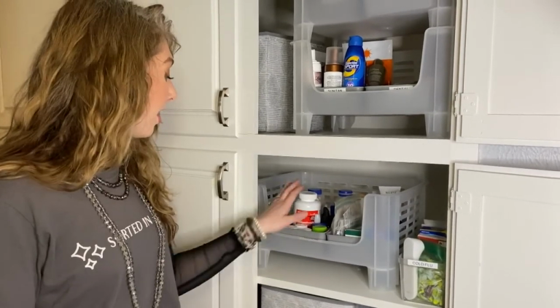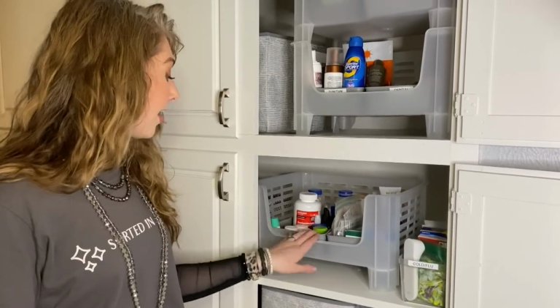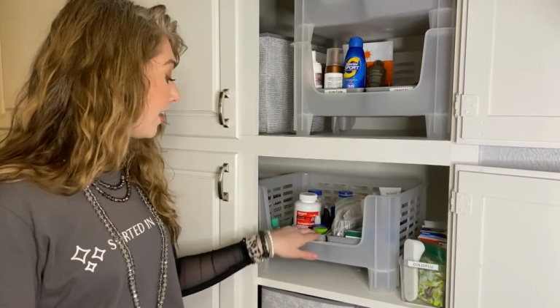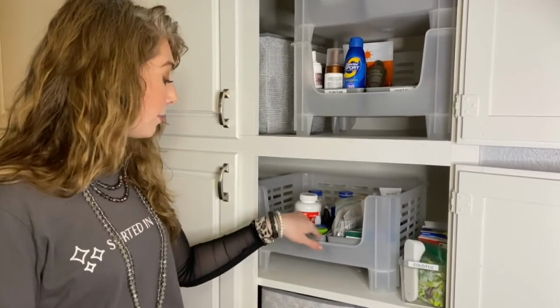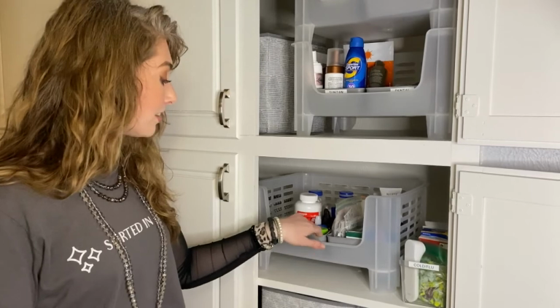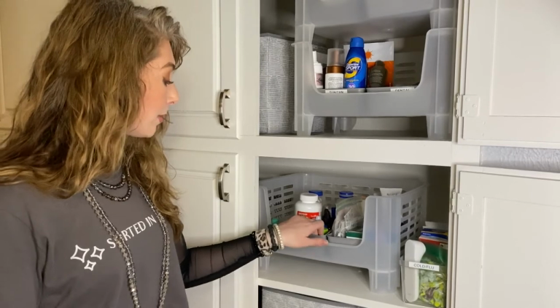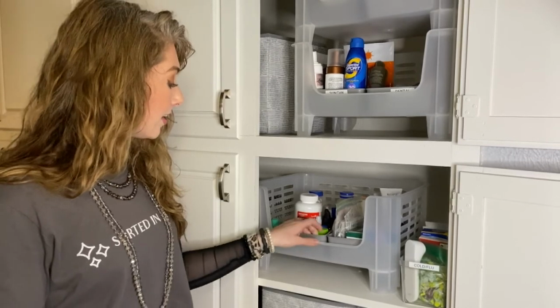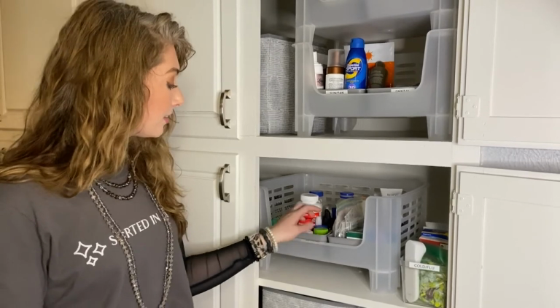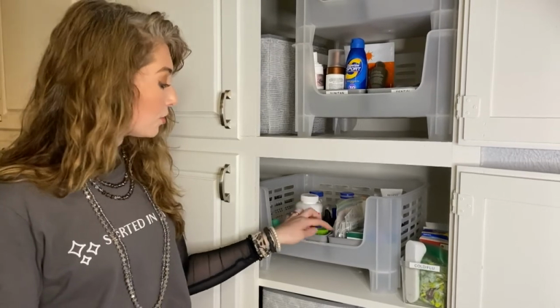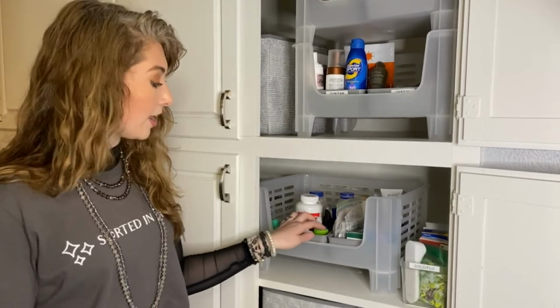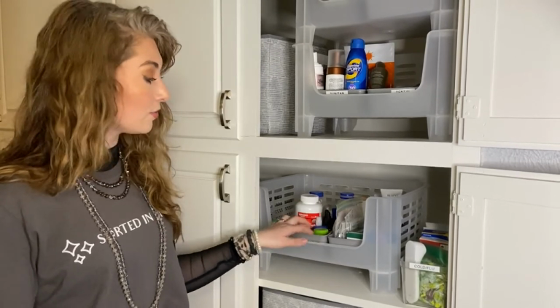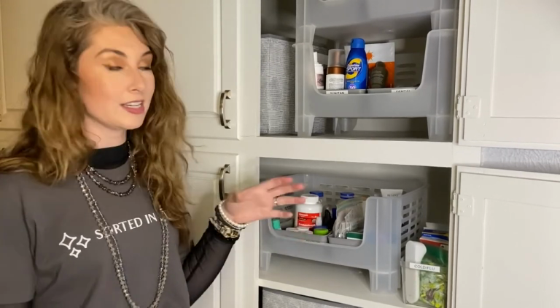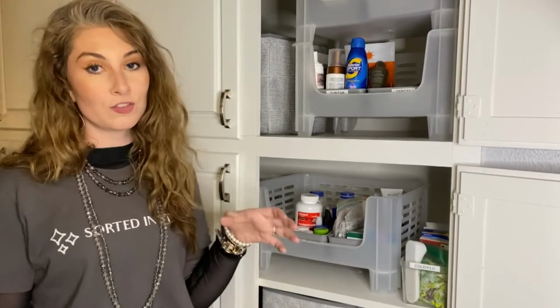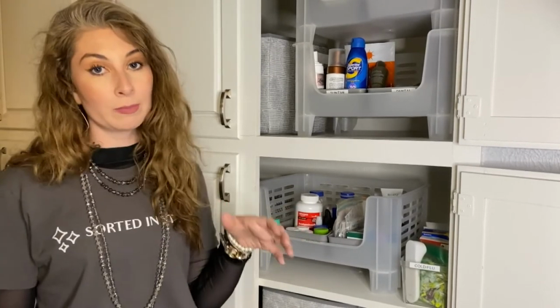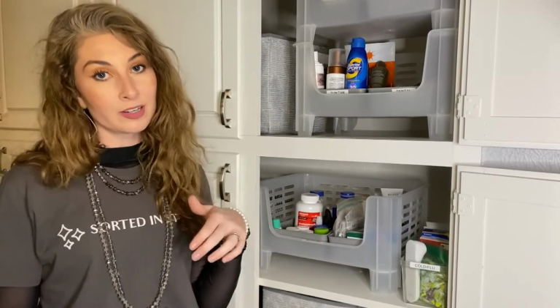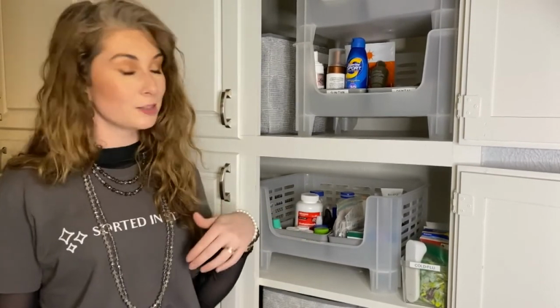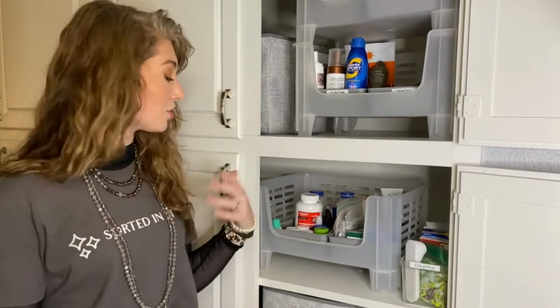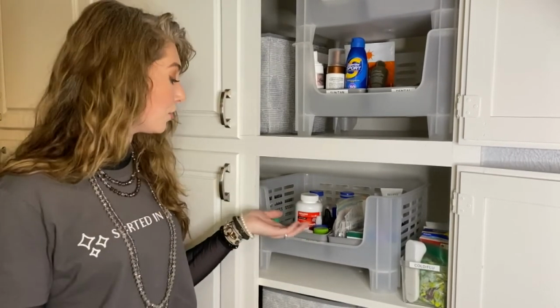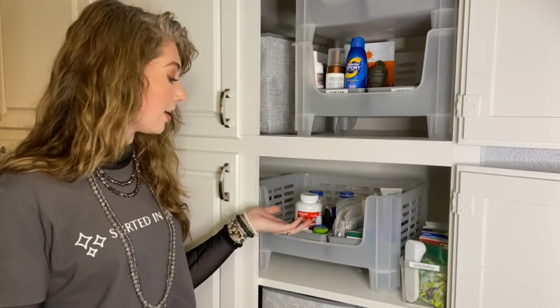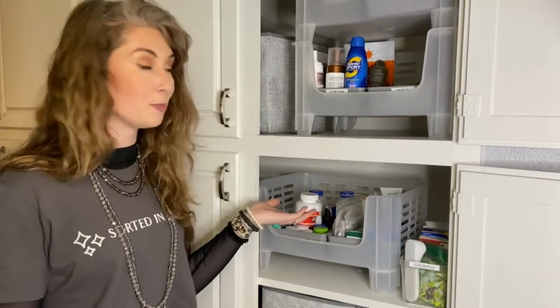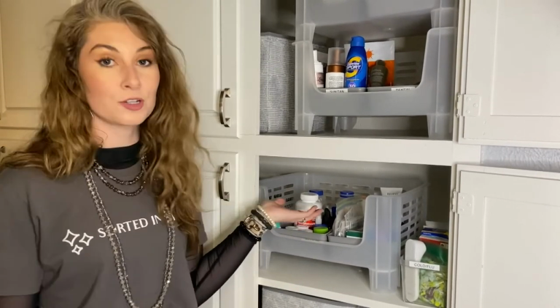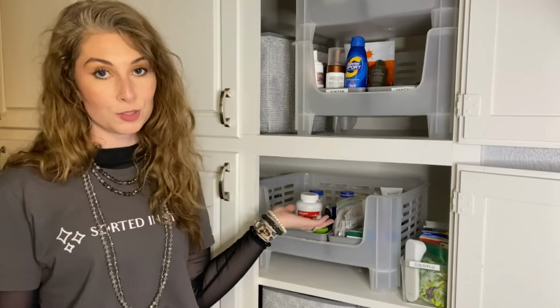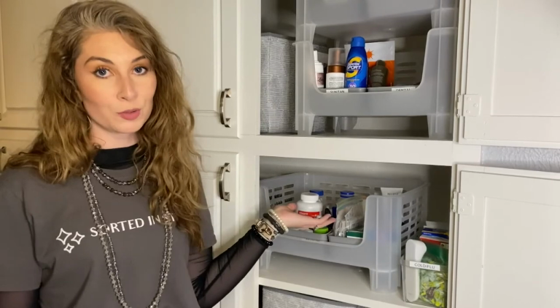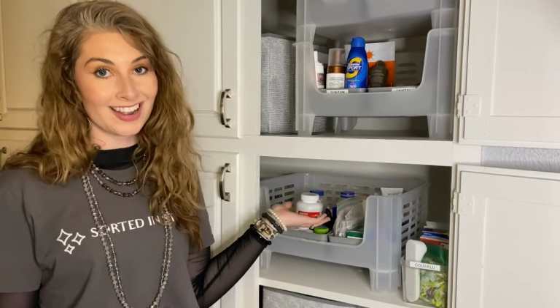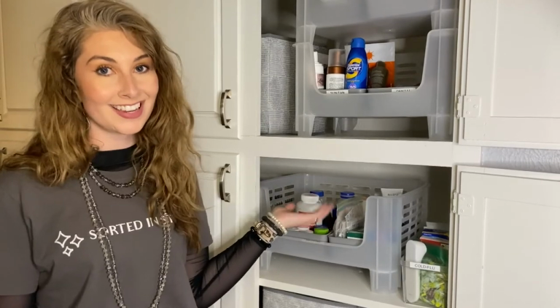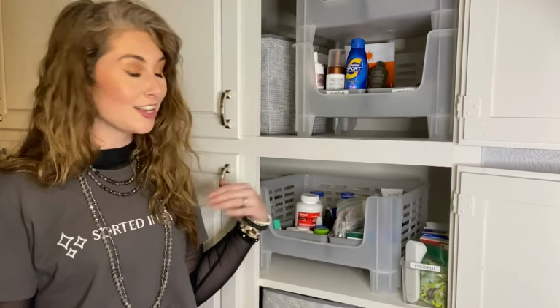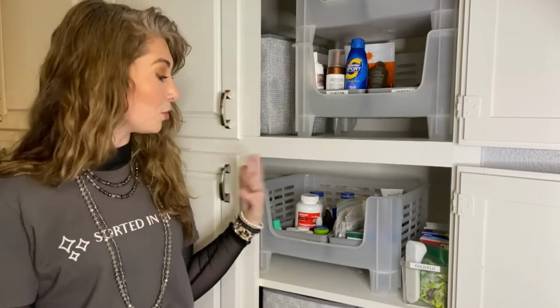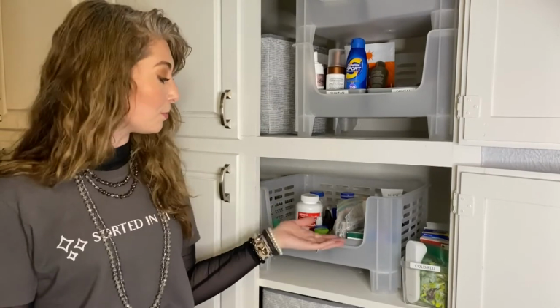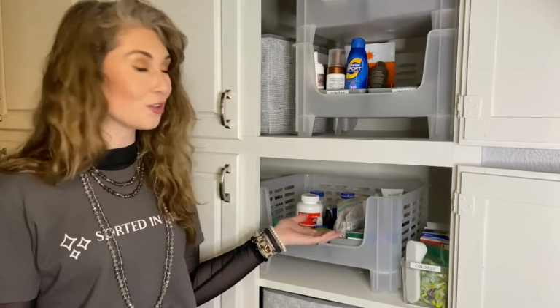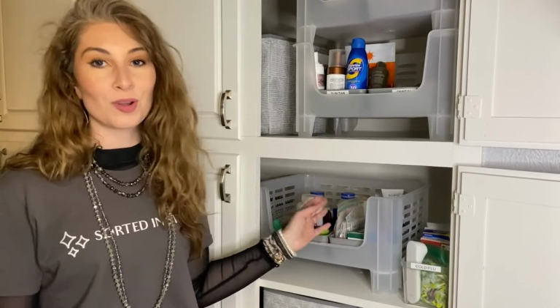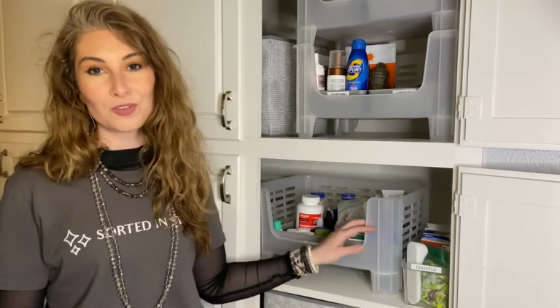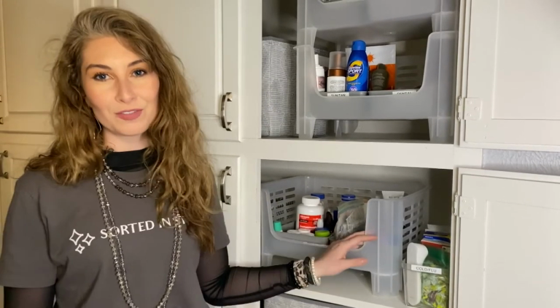In the past, for my clients, I've put trays for each family member — especially if you're trying to keep your prescriptions organized — so do what's best for you and works for your family.